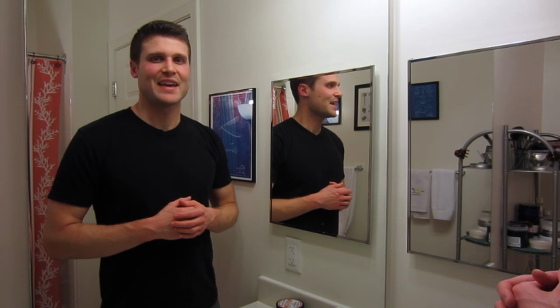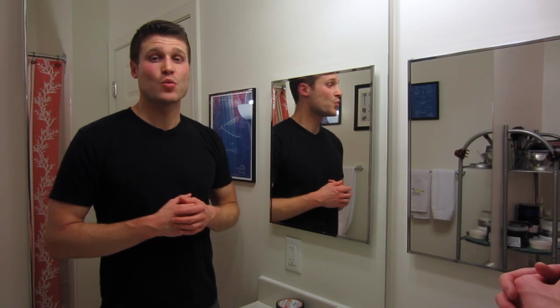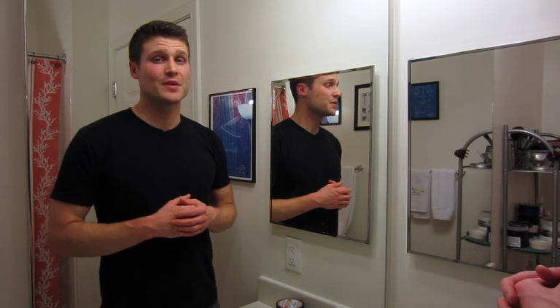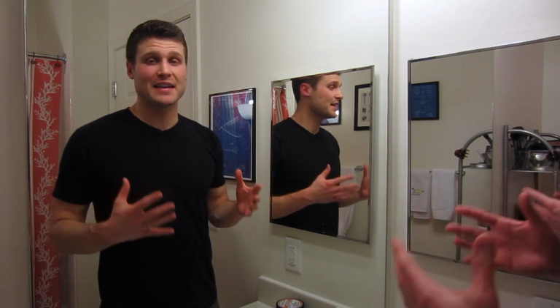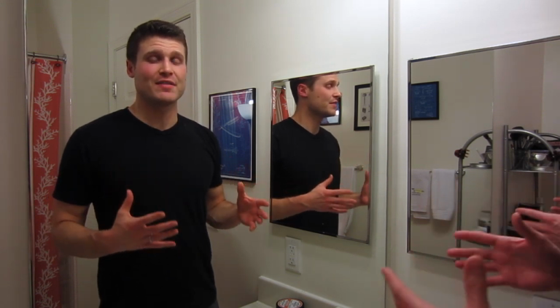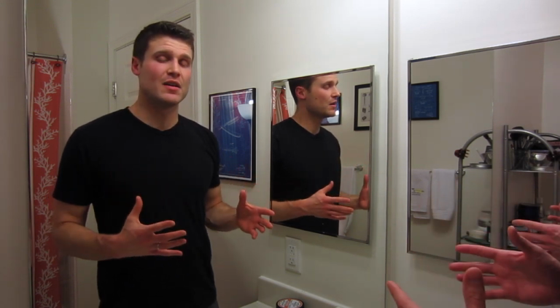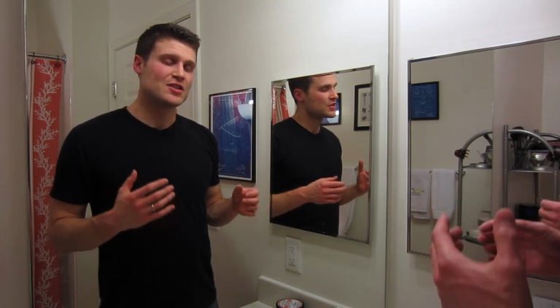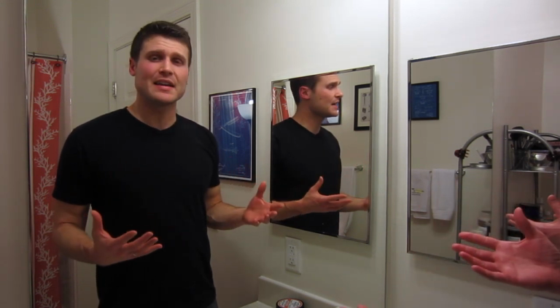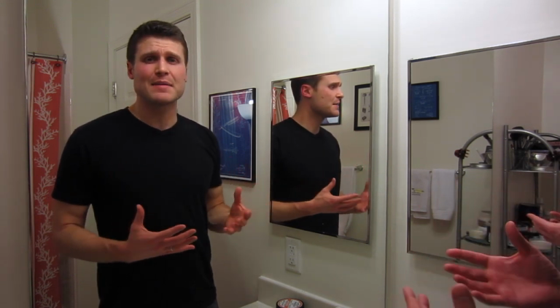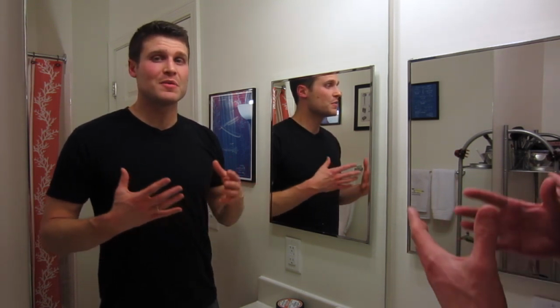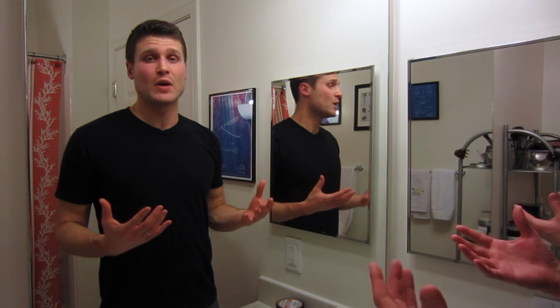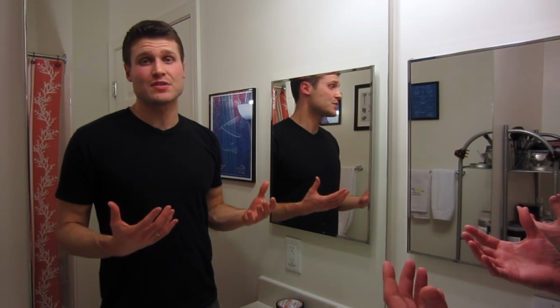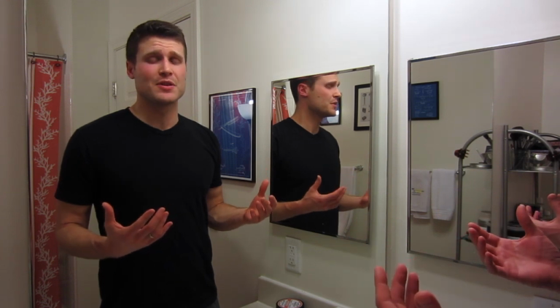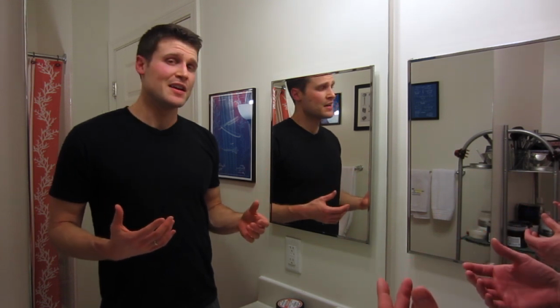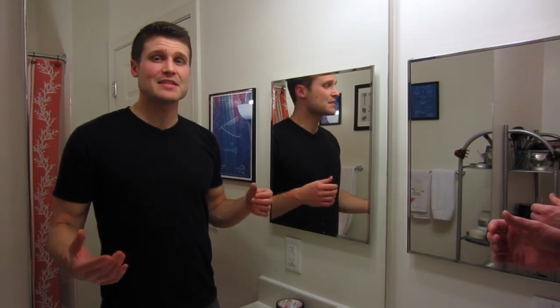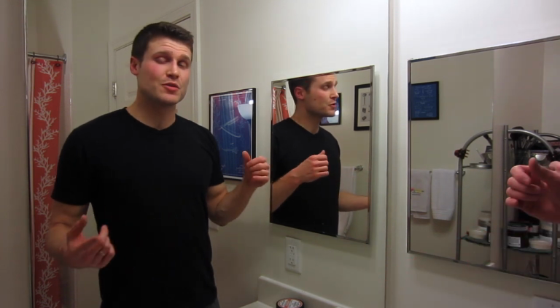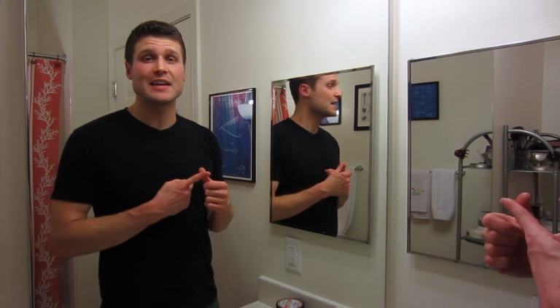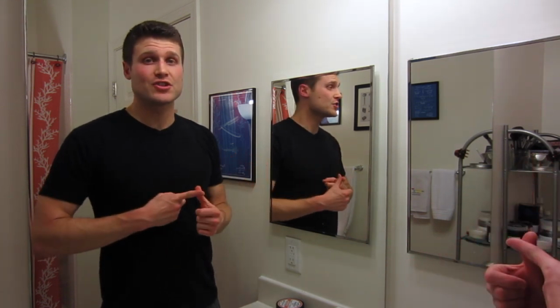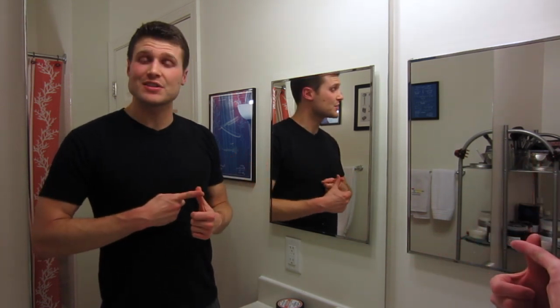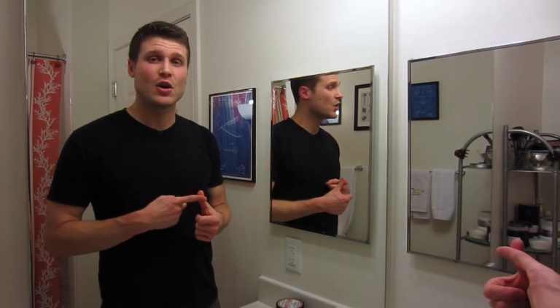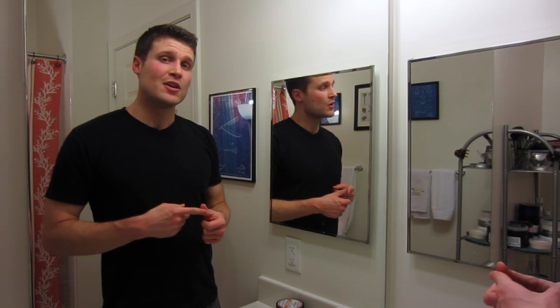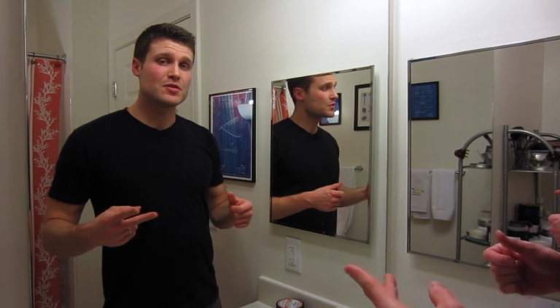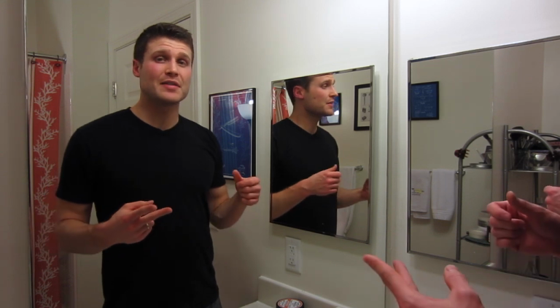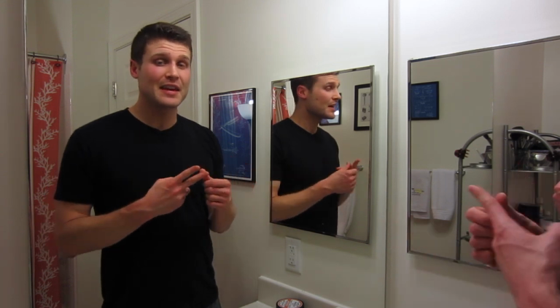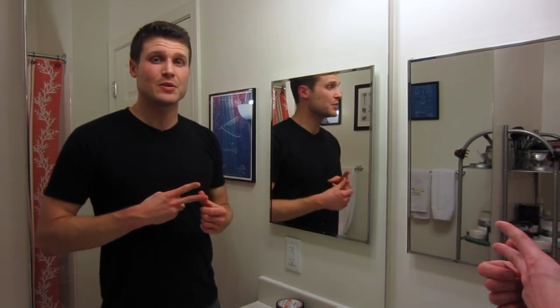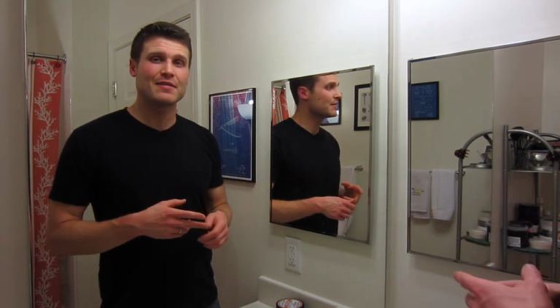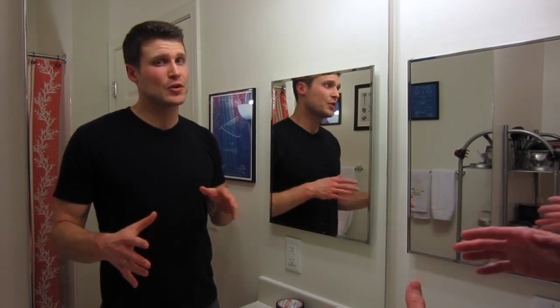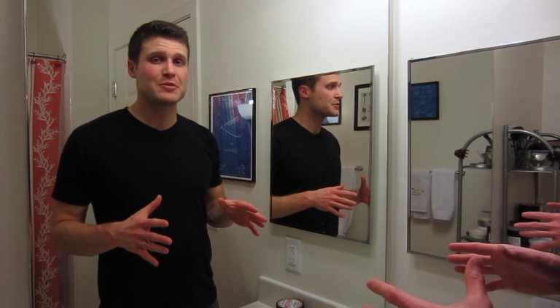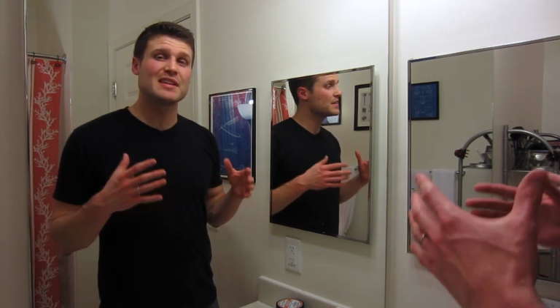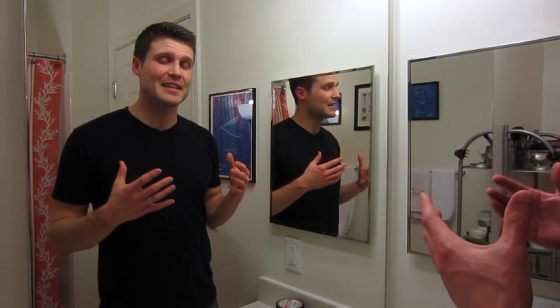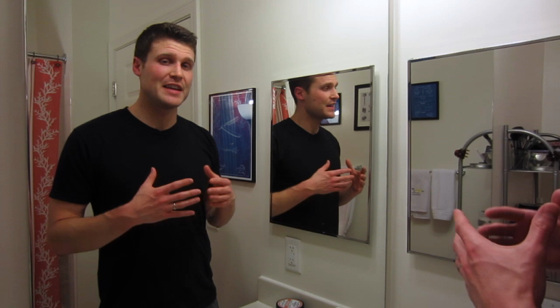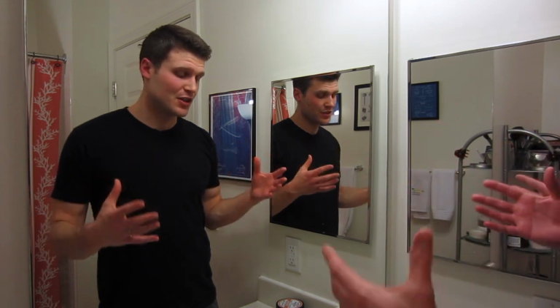Hey guys, welcome to another daily shaving video. I wanted to take this time to welcome all the new wet shavers to this community — those guys who just got into wet shaving, just getting going, or for those of you out there thinking about doing it and exploring your options. I wanted to dedicate this video to you.